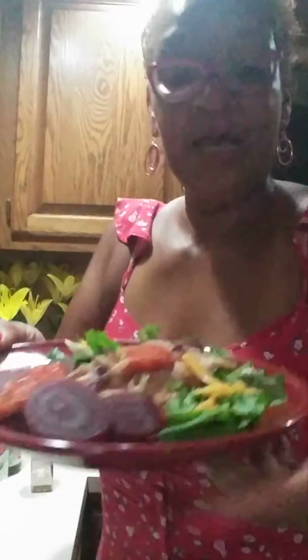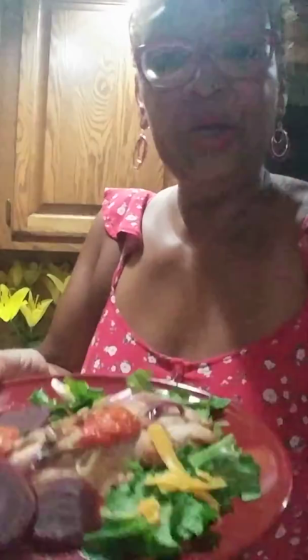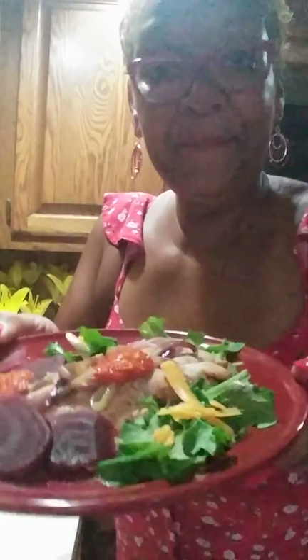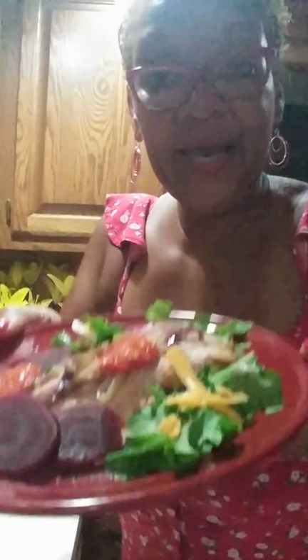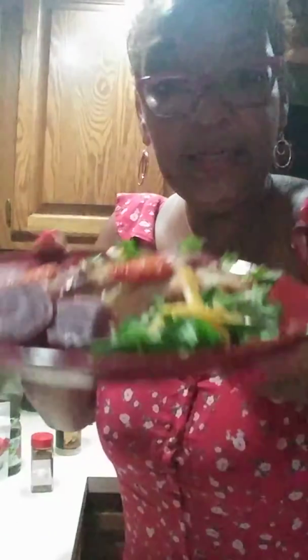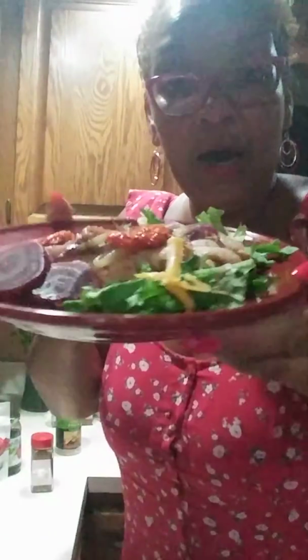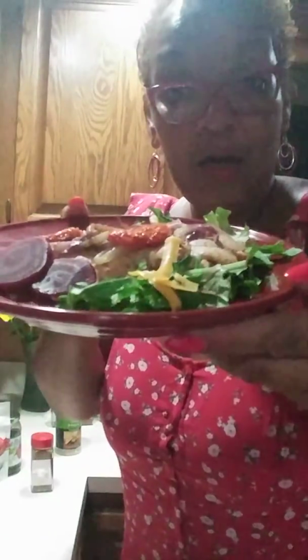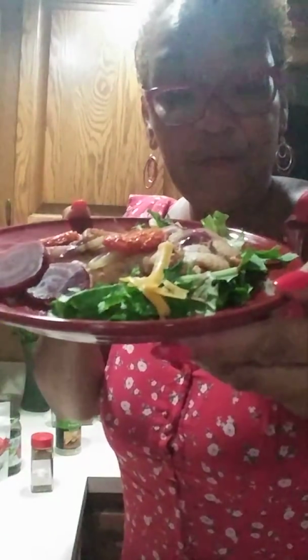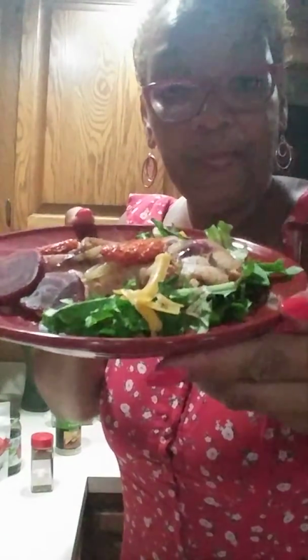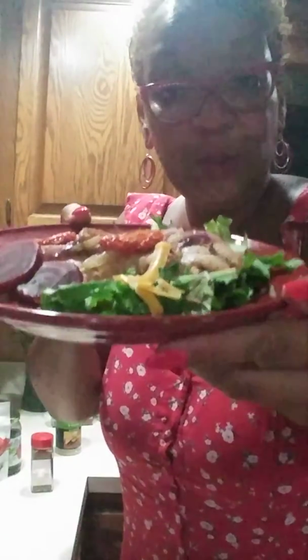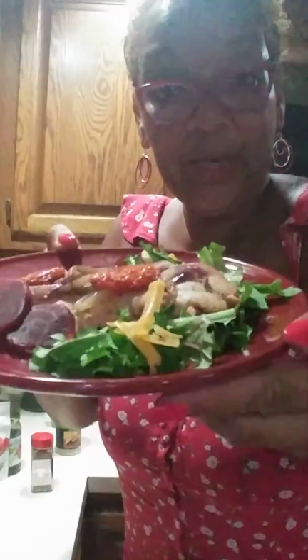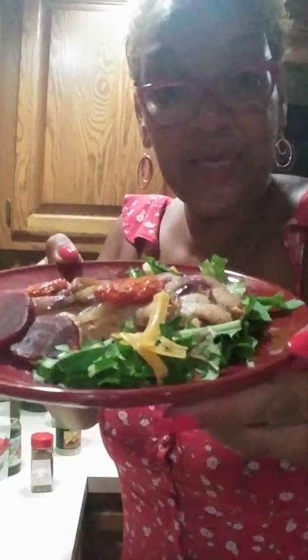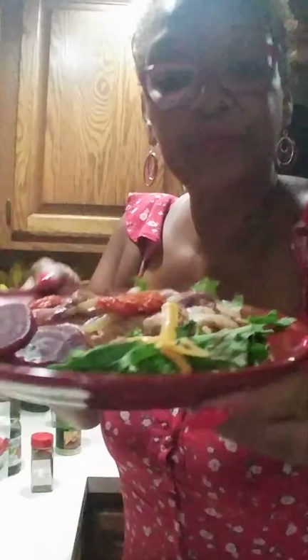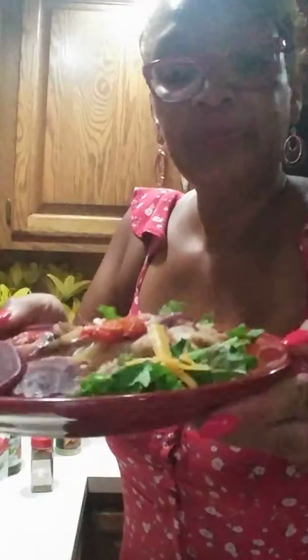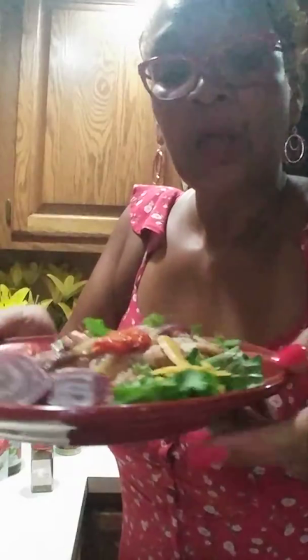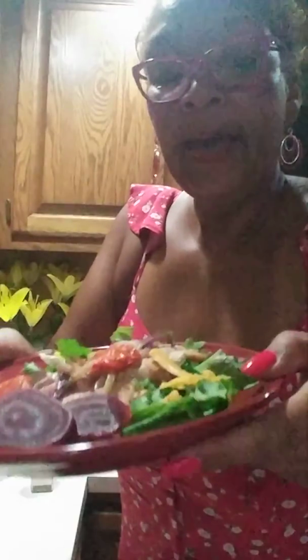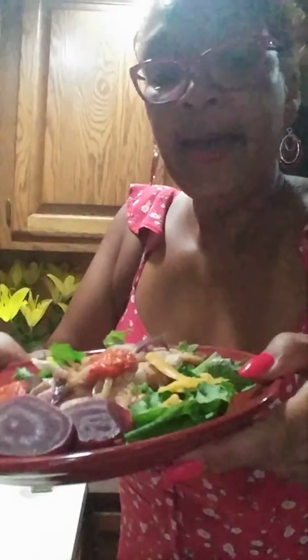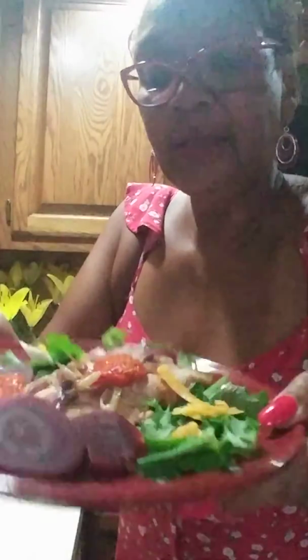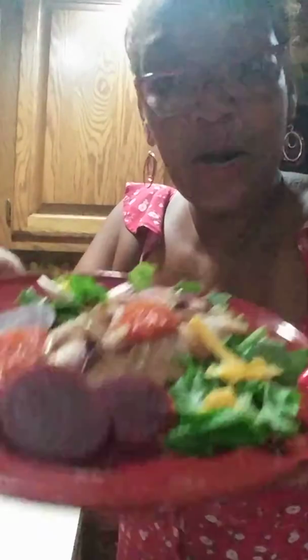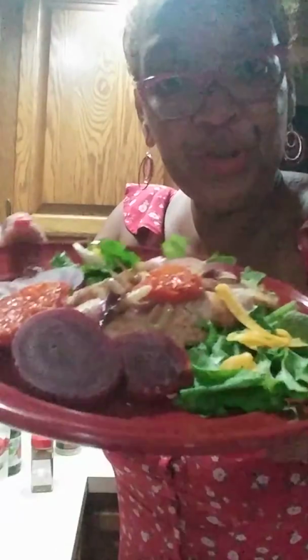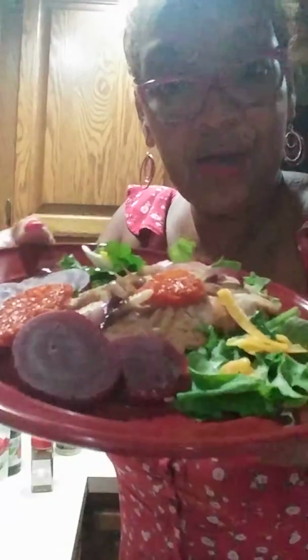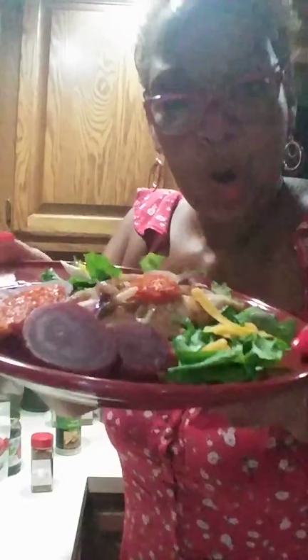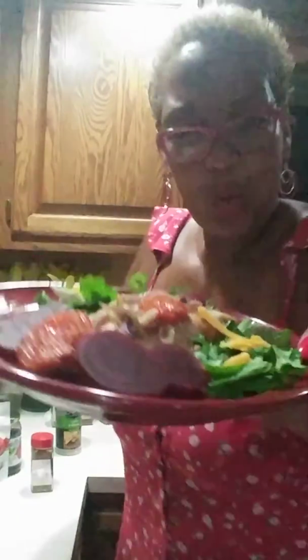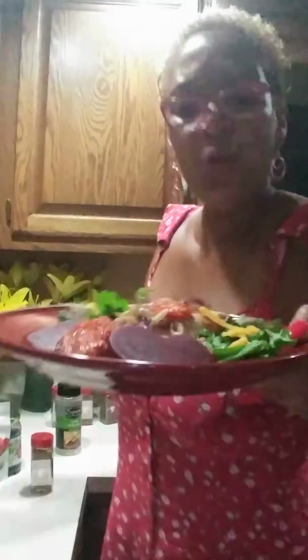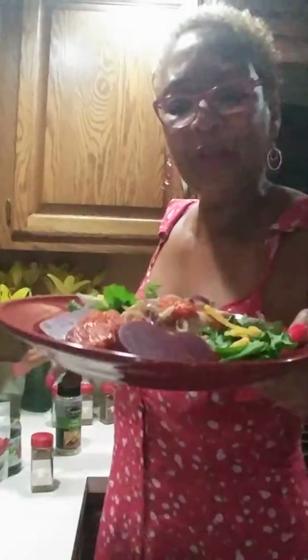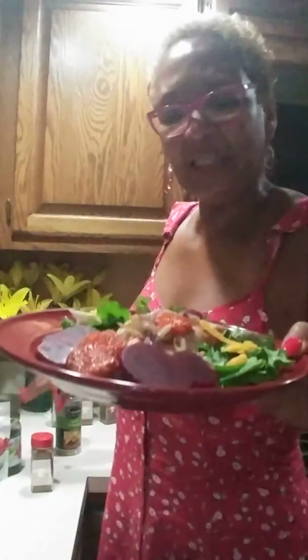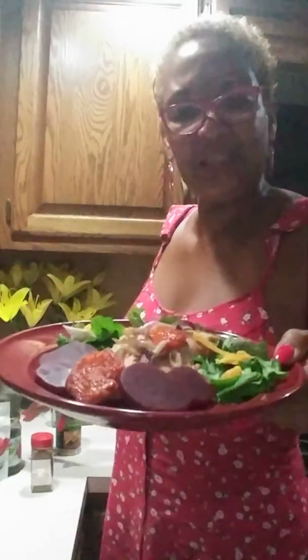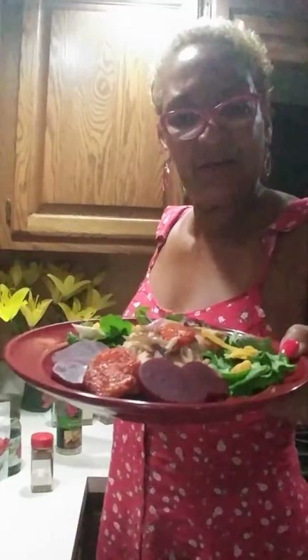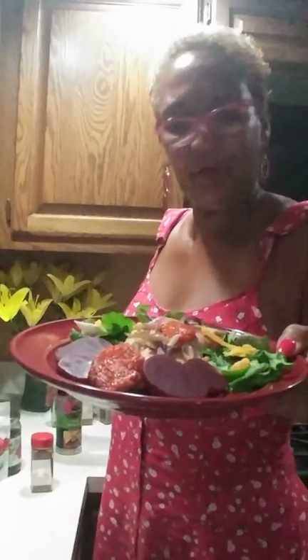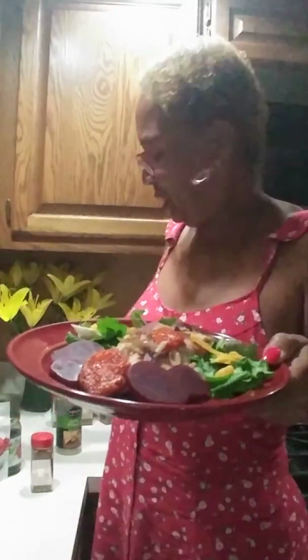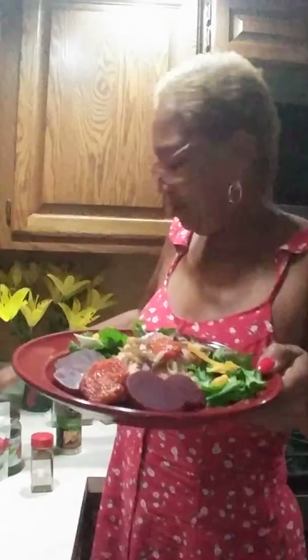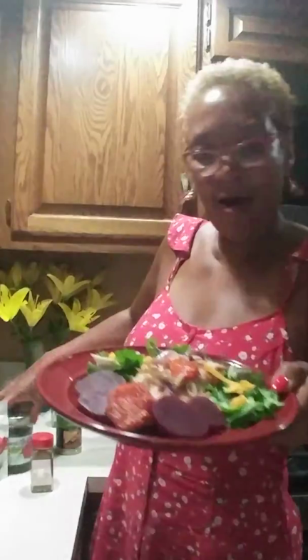On a bed of spring mix and sharp cheddar. But this is the kicker here, y'all.